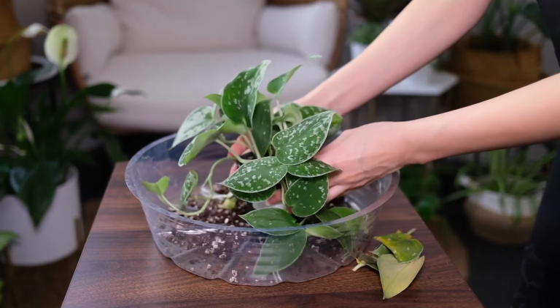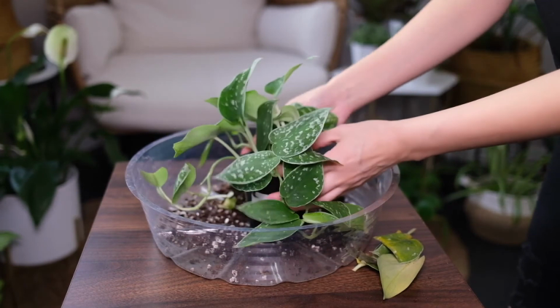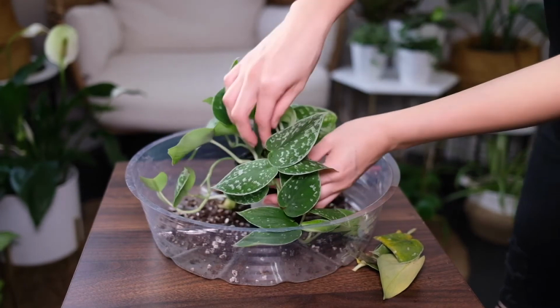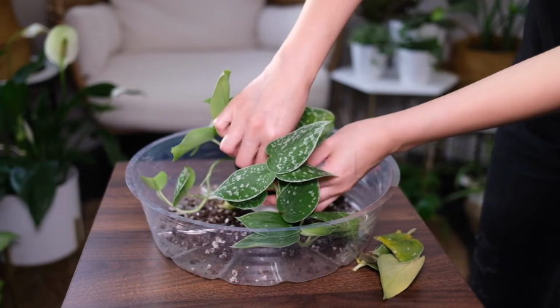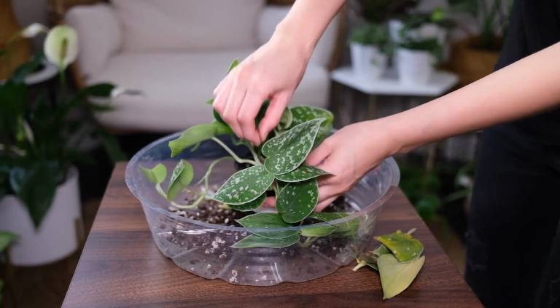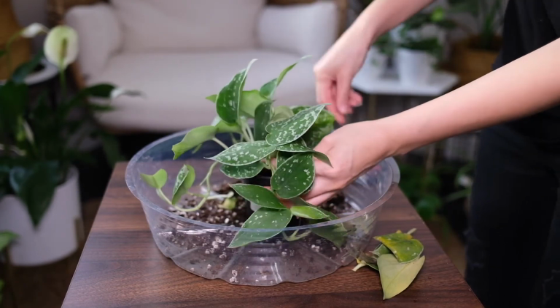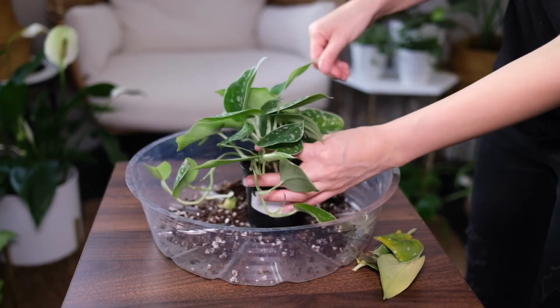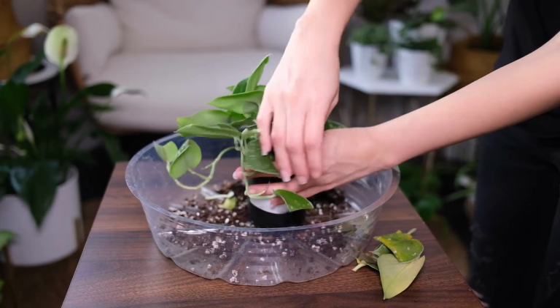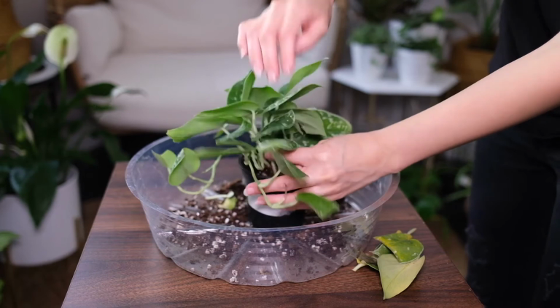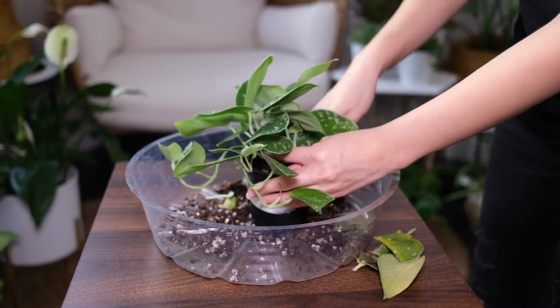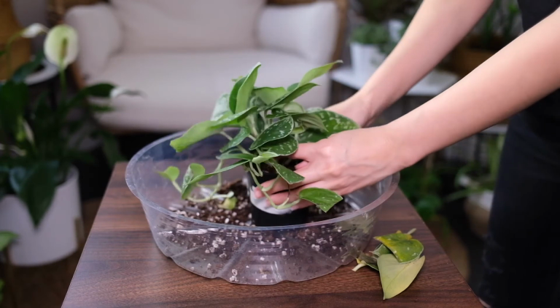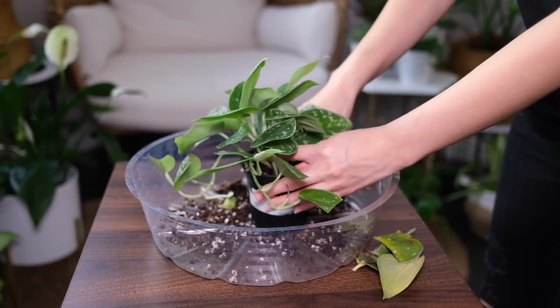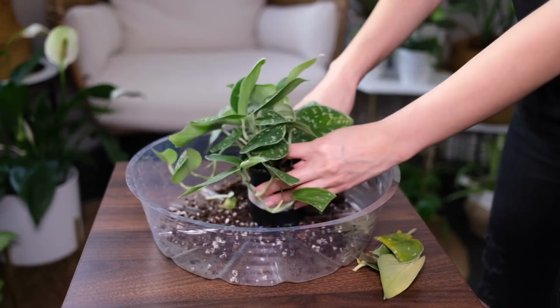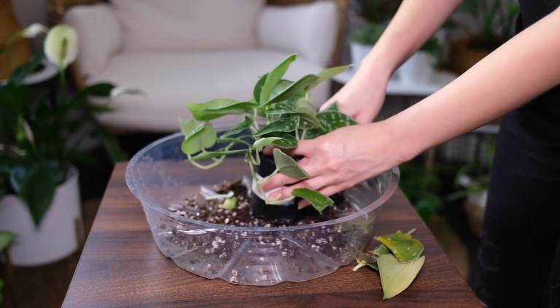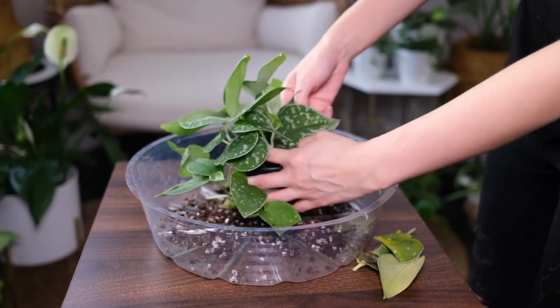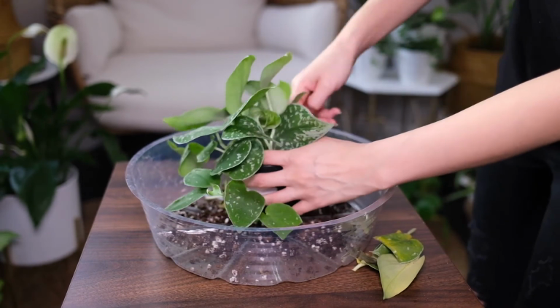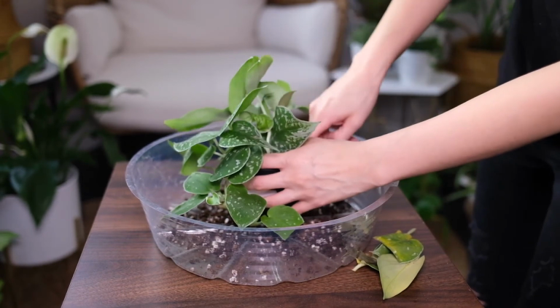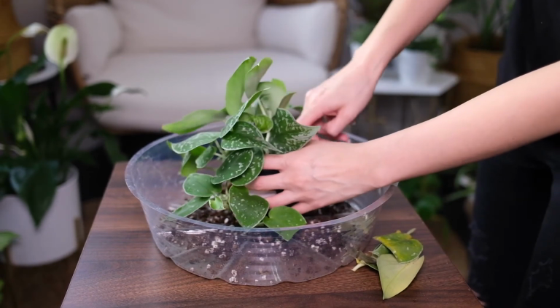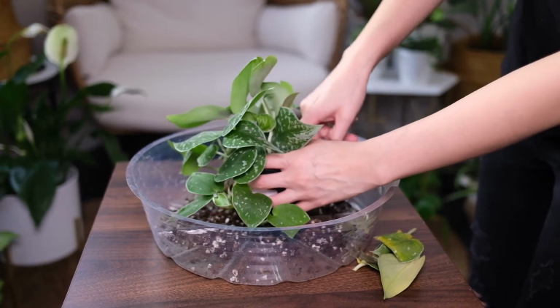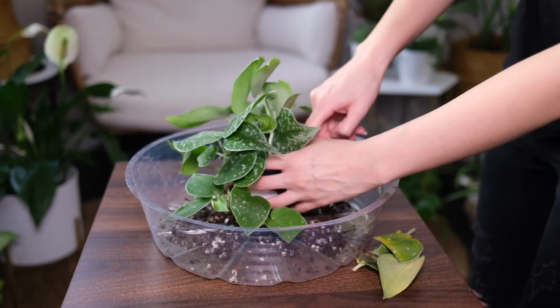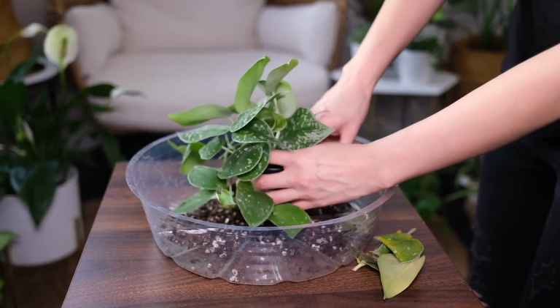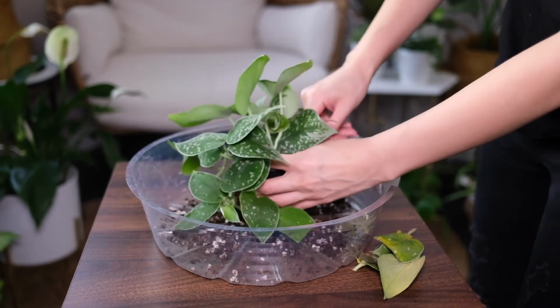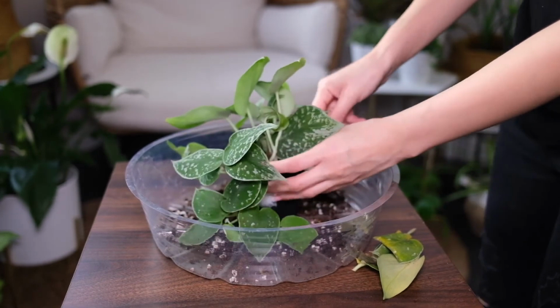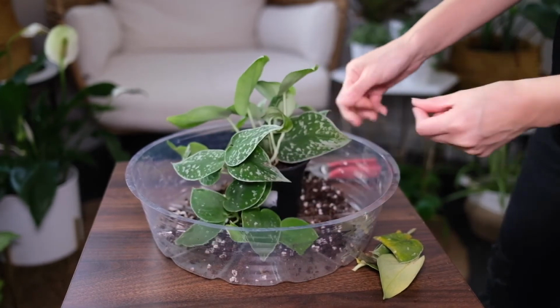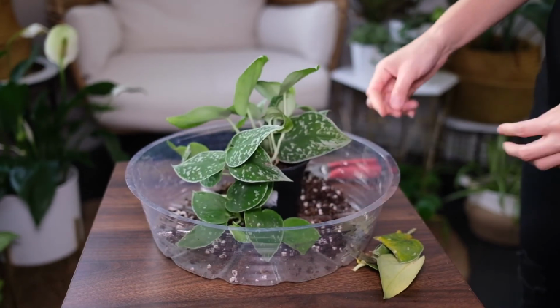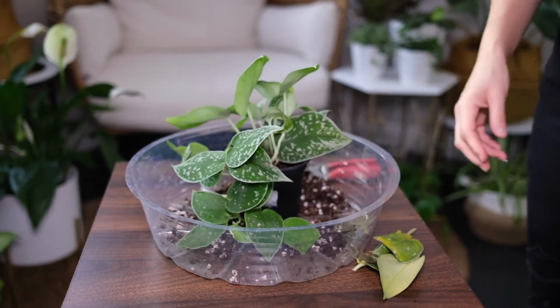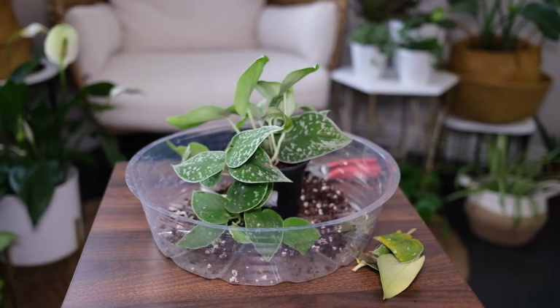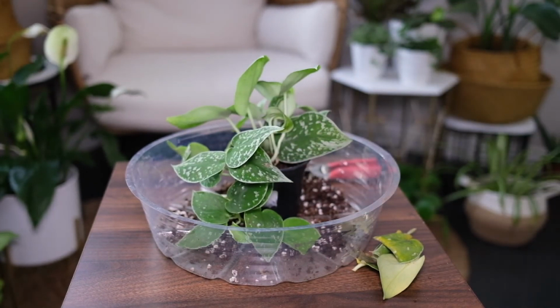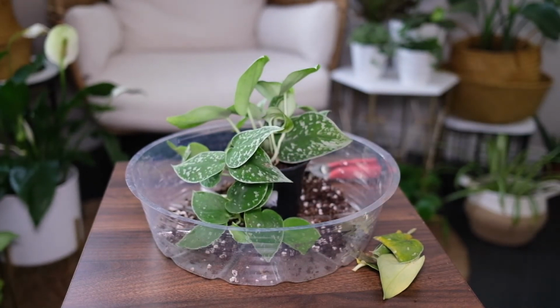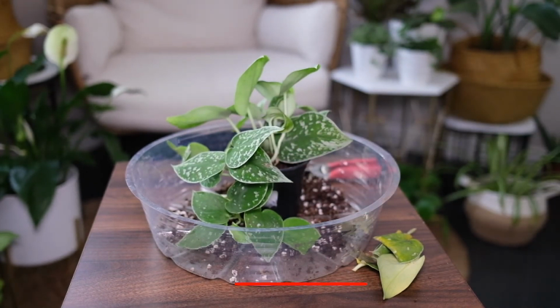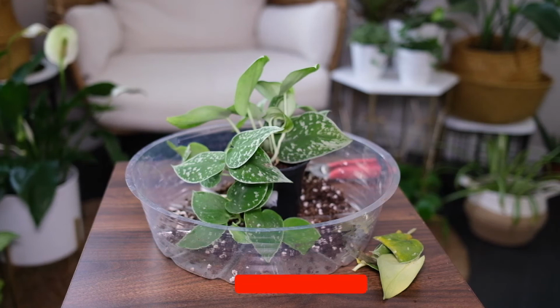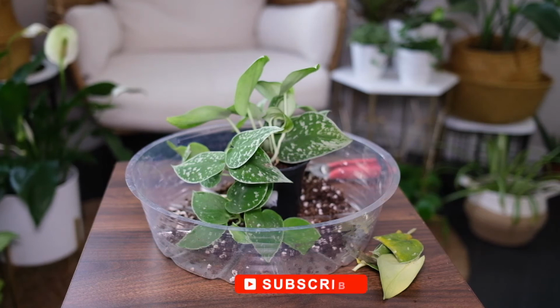Satin Pothos plants don't require regular pruning, although you can make the plant become bushier if you cut off the tips of the stems. The ideal time to prune the plant is in spring, prior to the growing season.